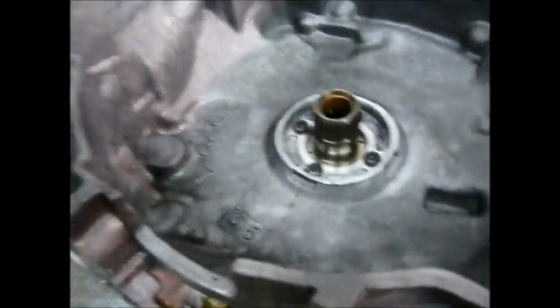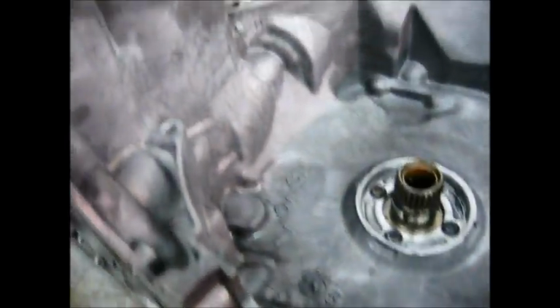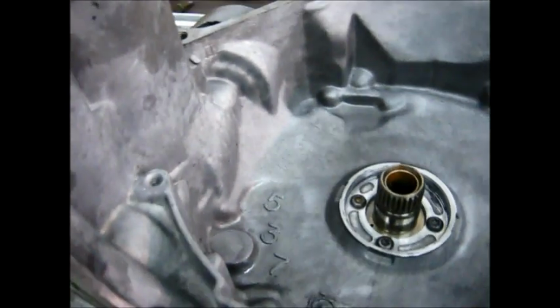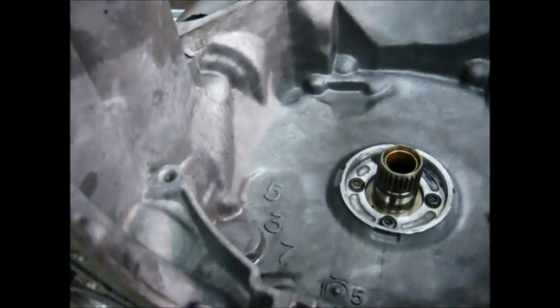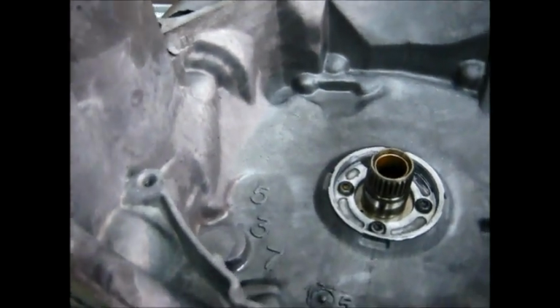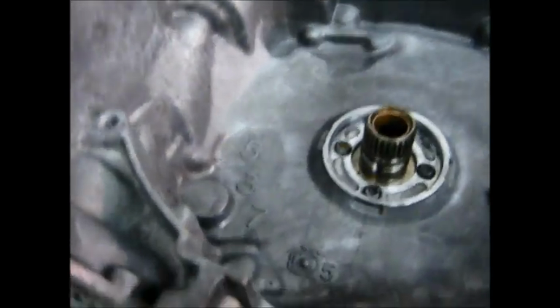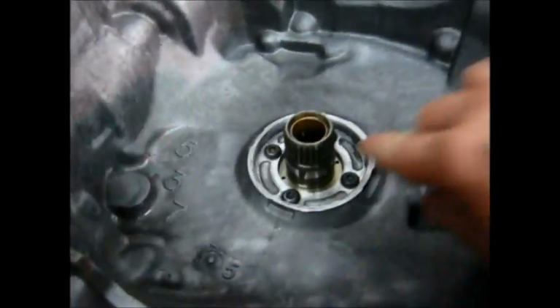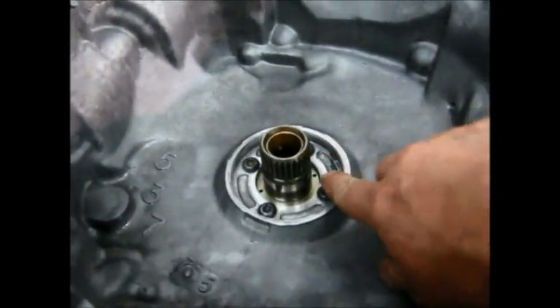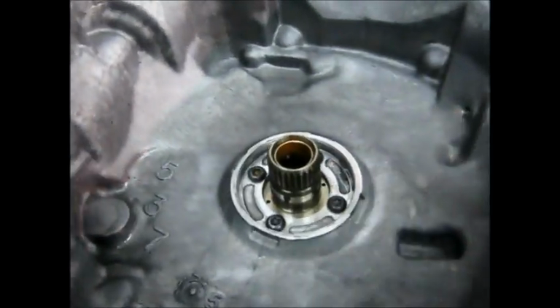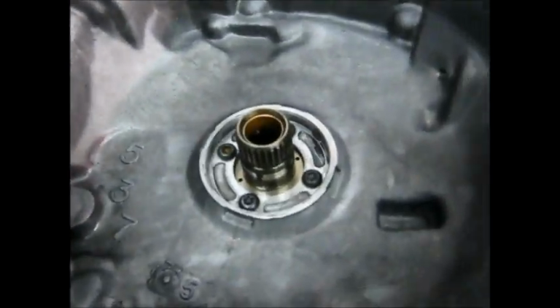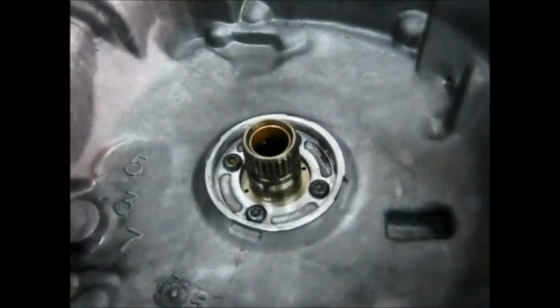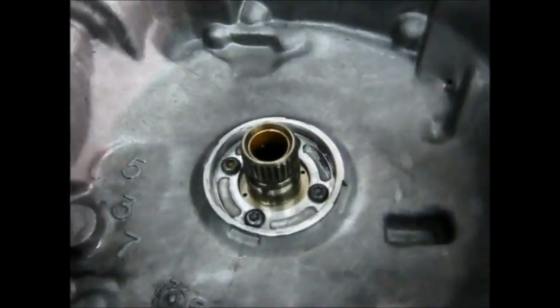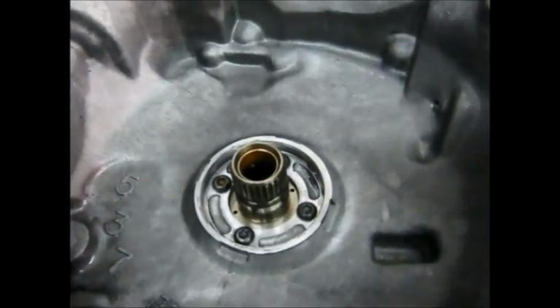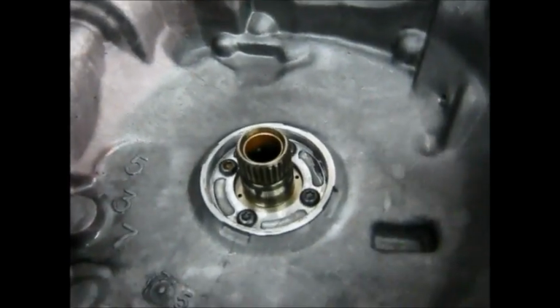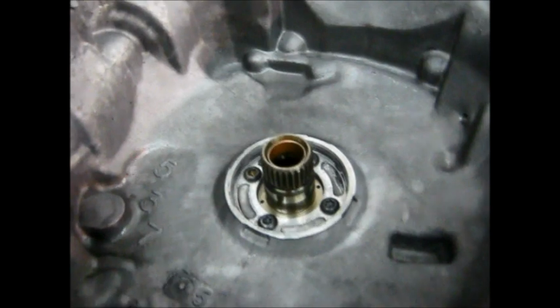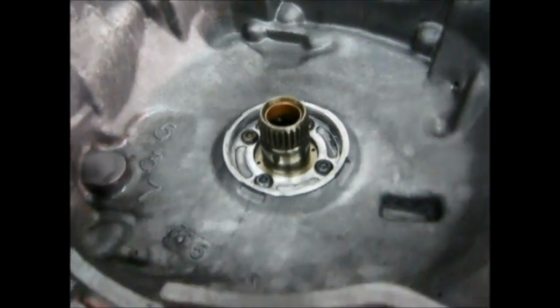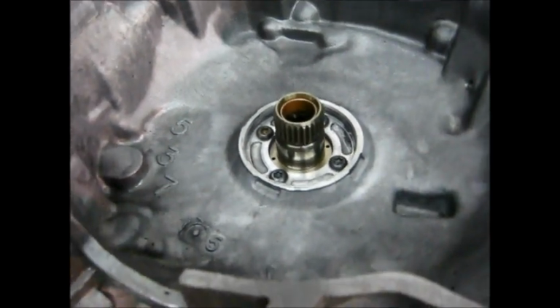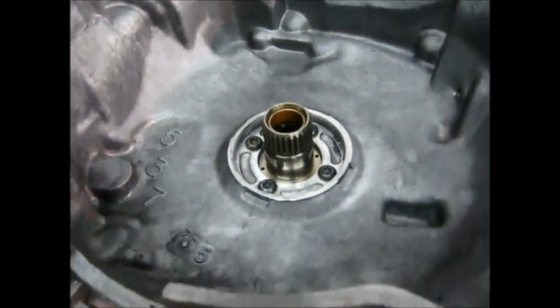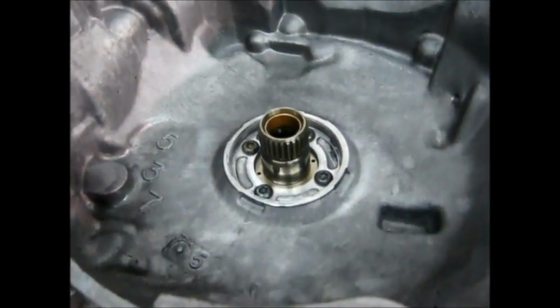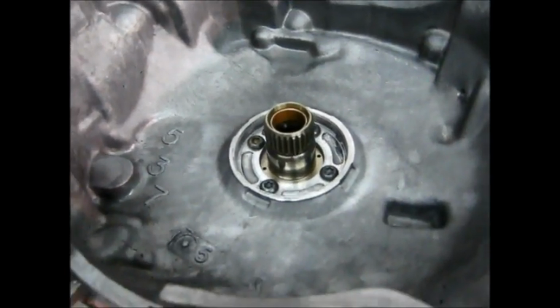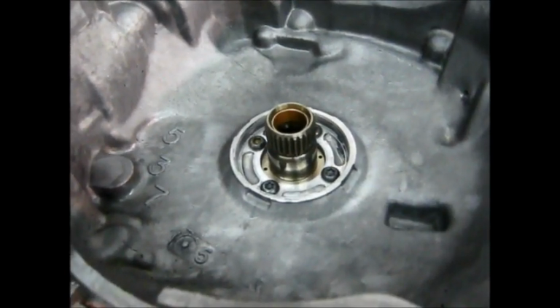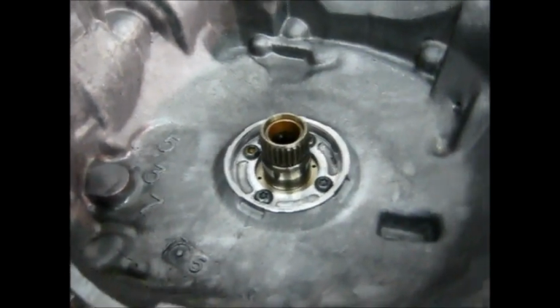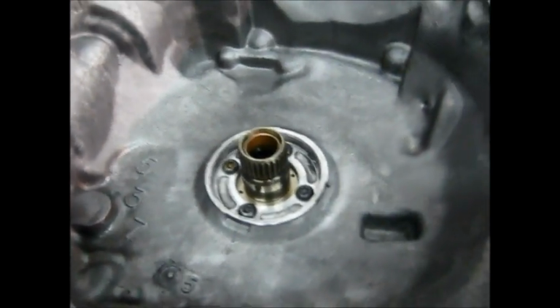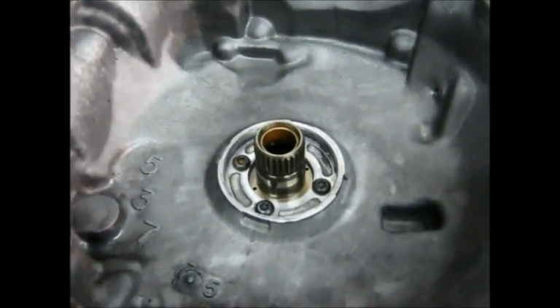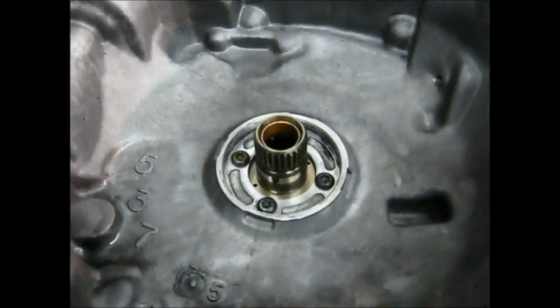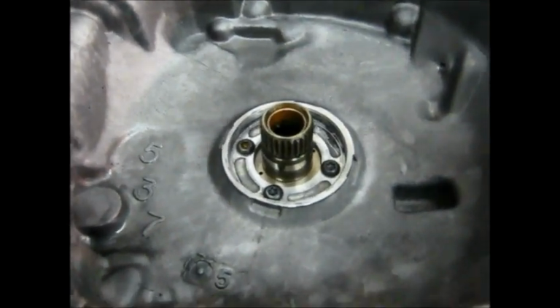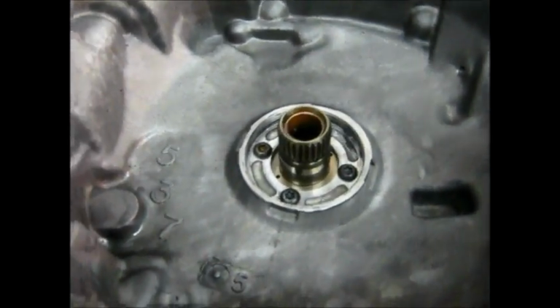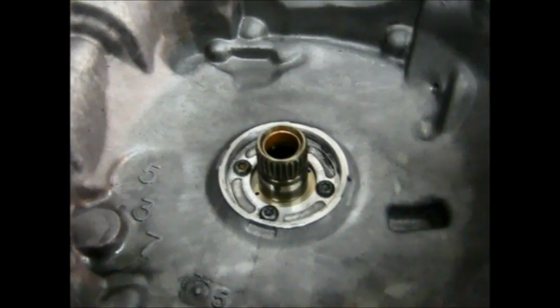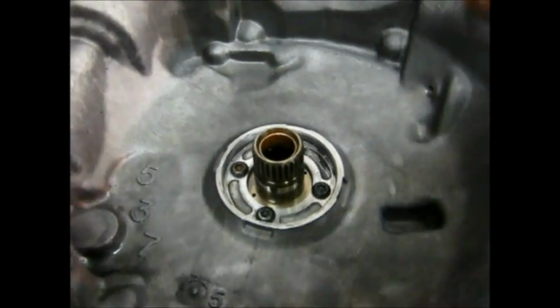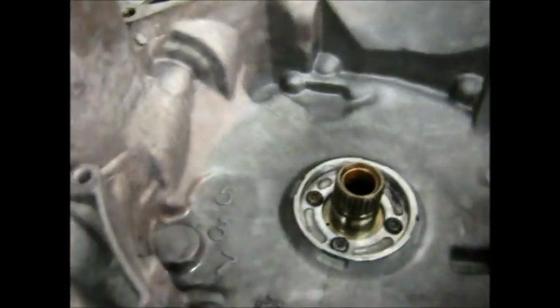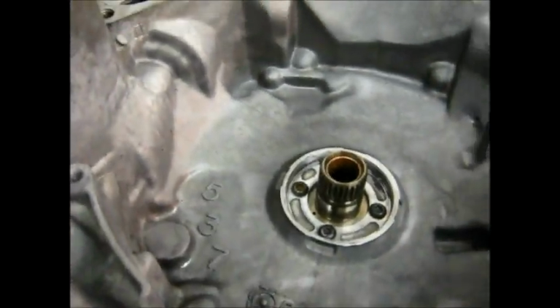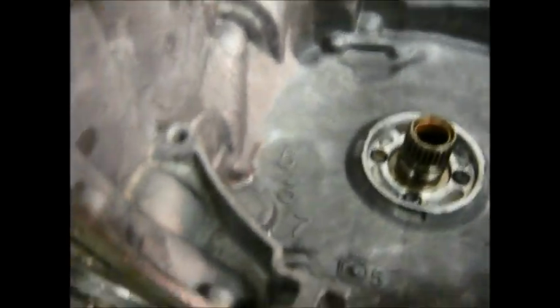Some of y'all may remember from a post a while back — I recommended not trying to change the torque converter seal when you've got the transmission out for other reasons. If you put a junkyard transmission in or what have you, if it's not leaking, don't mess with it.